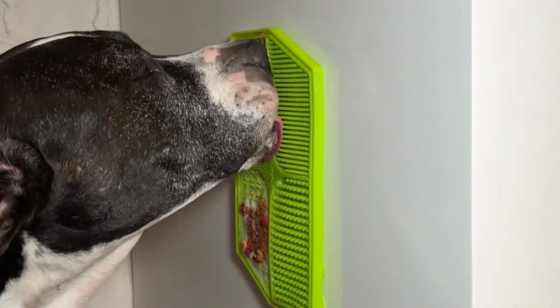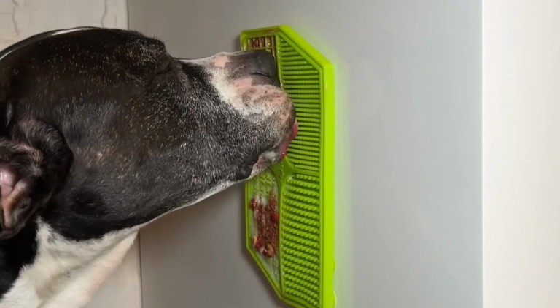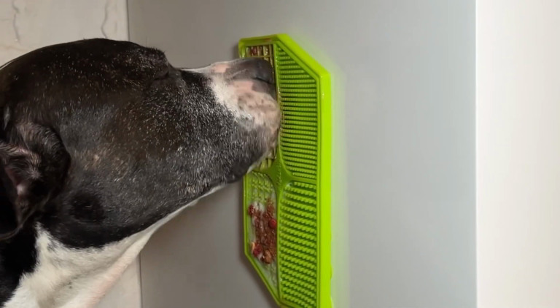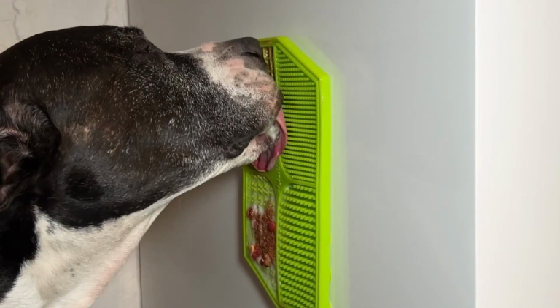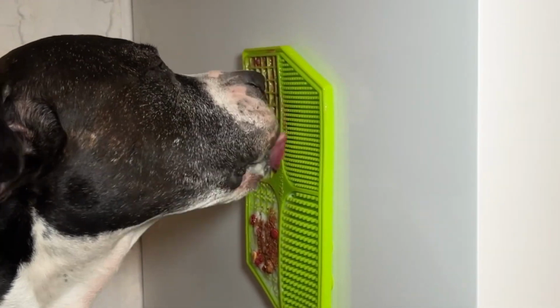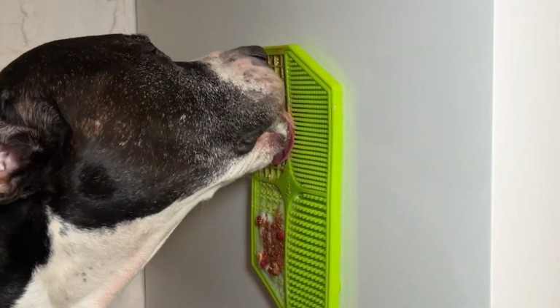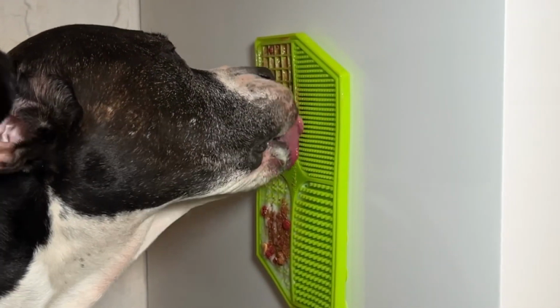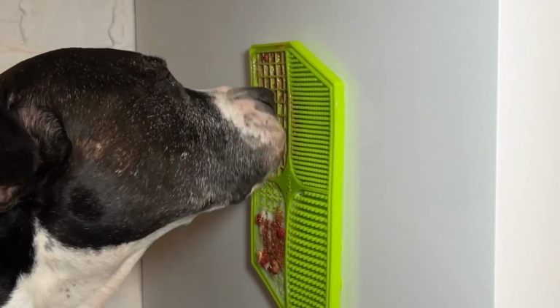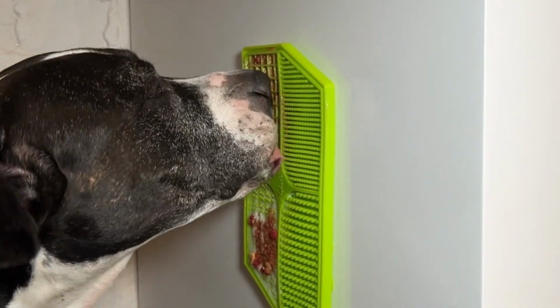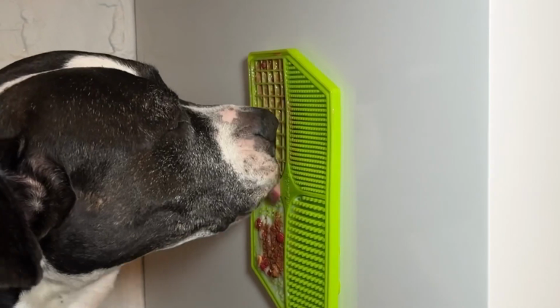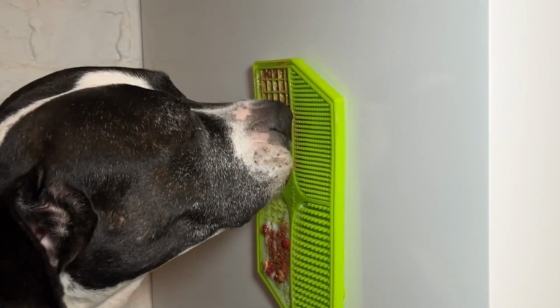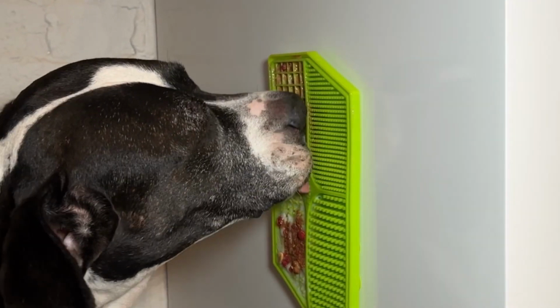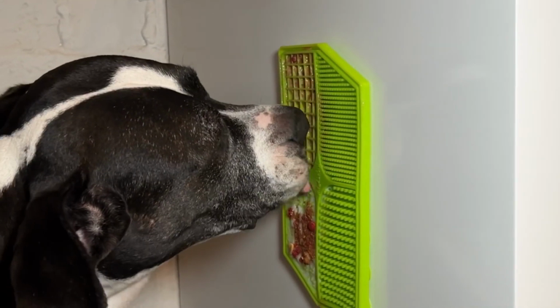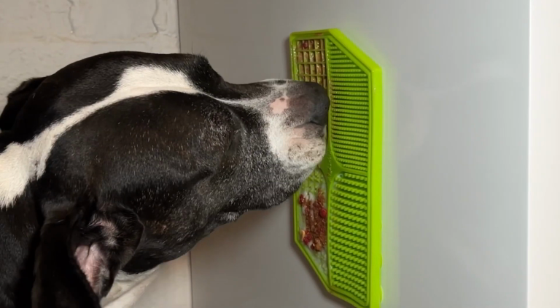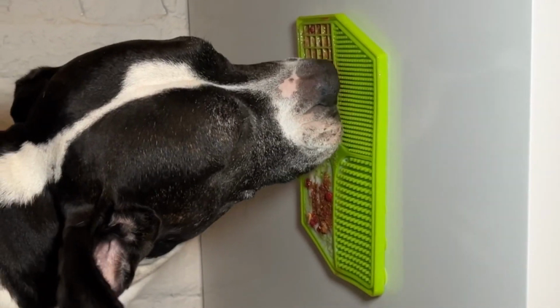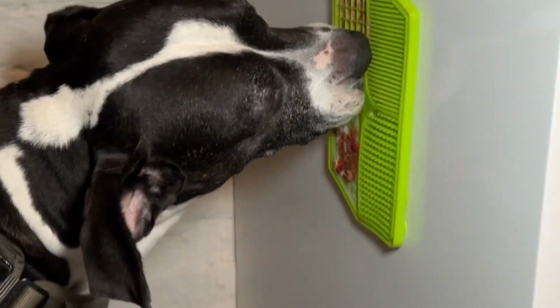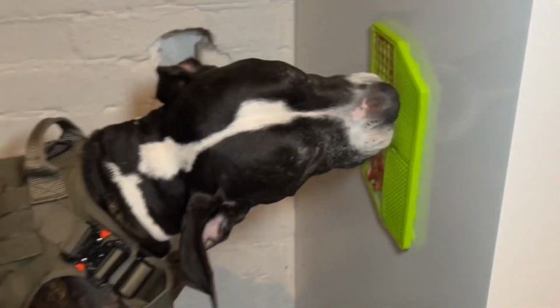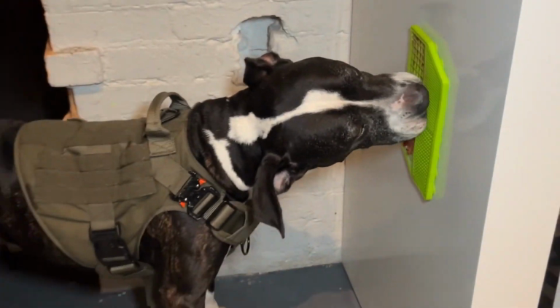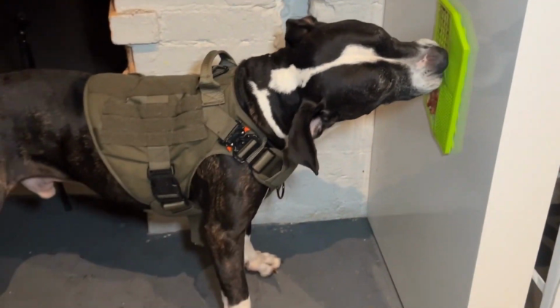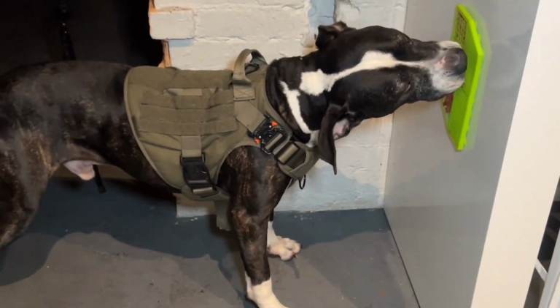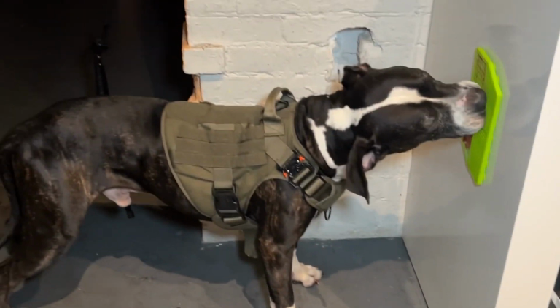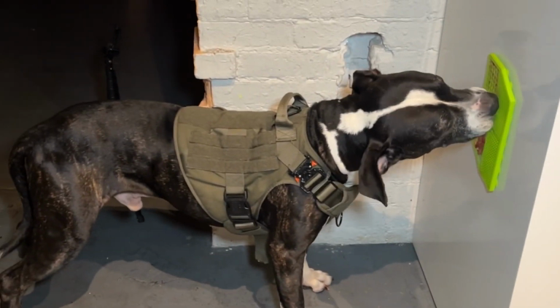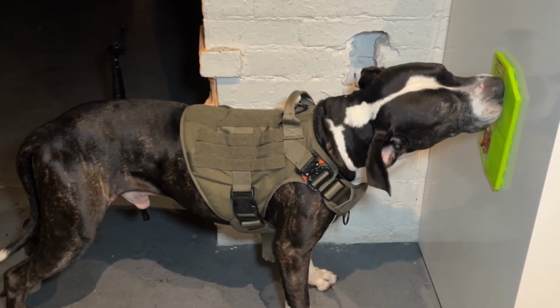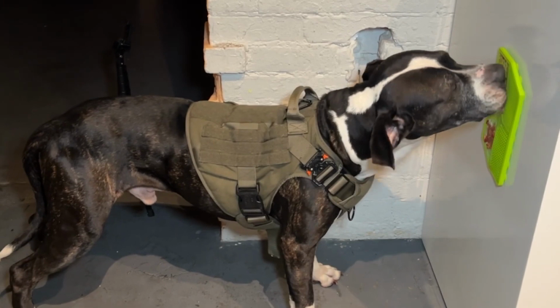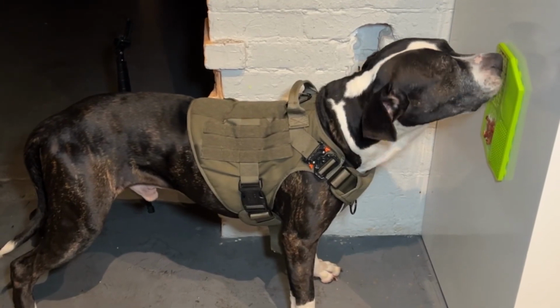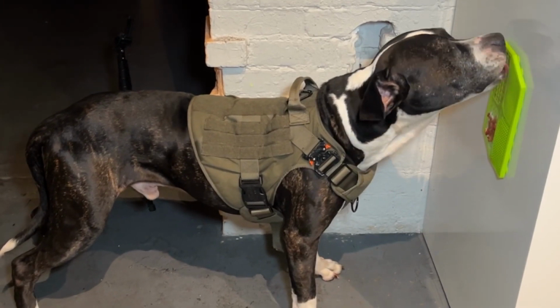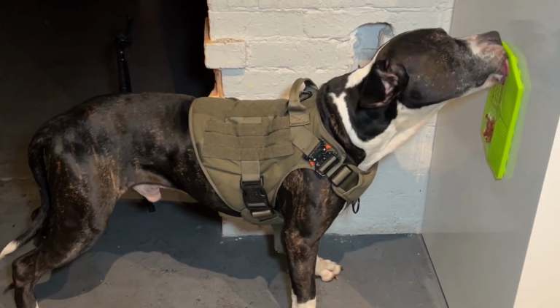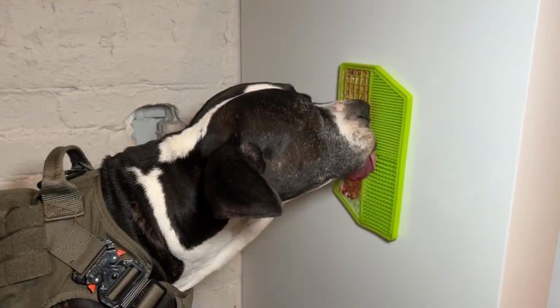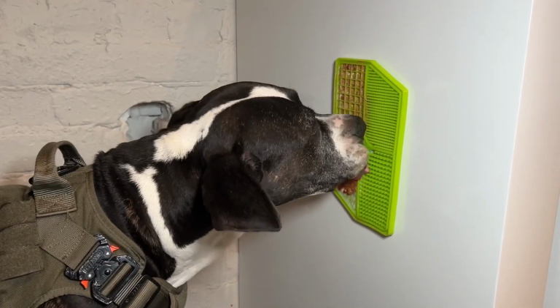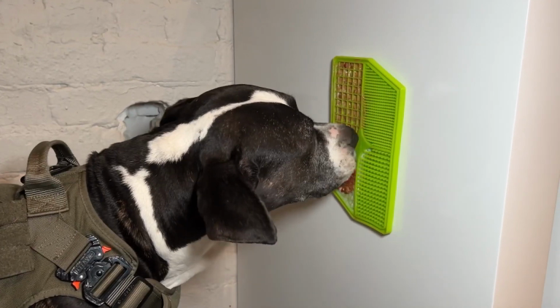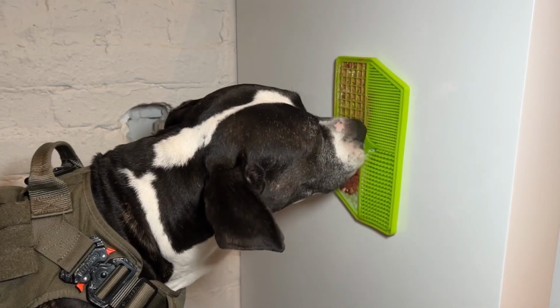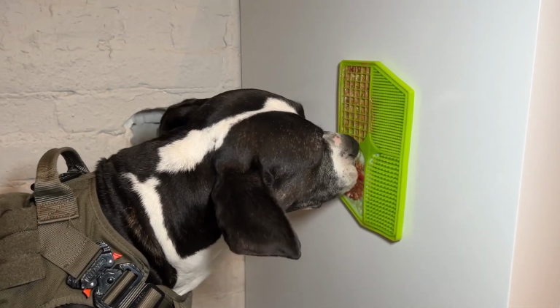I hope you enjoyed this video as much as Gunnar enjoyed his lick mat. Please subscribe, like, and comment. And let us know — what do you put on your dog's lick mat?